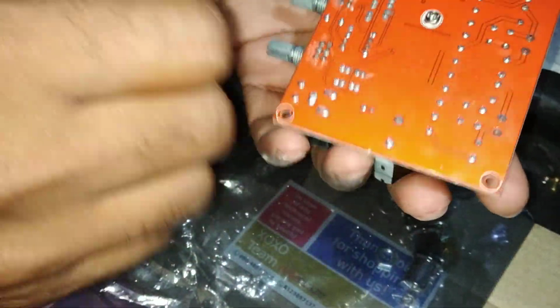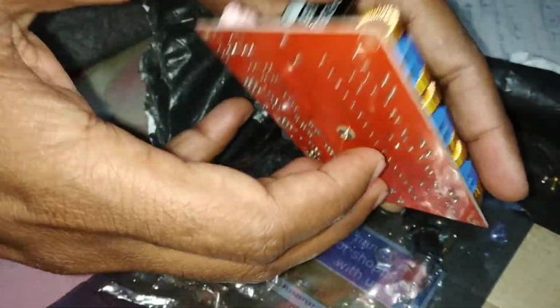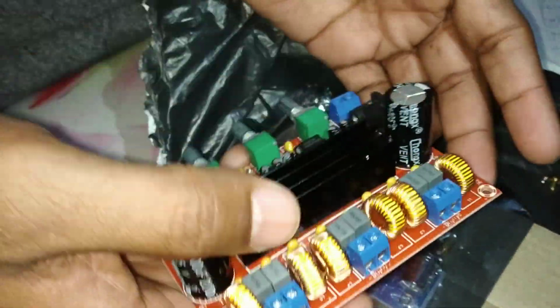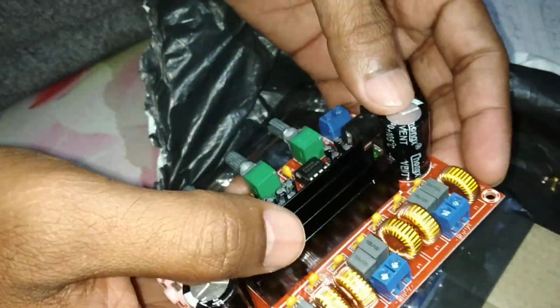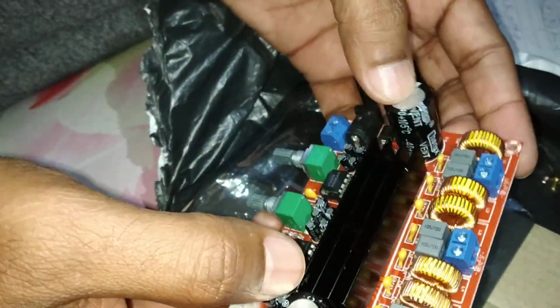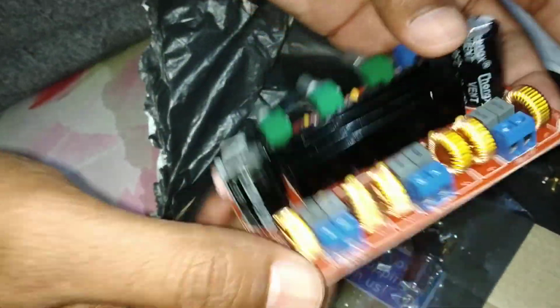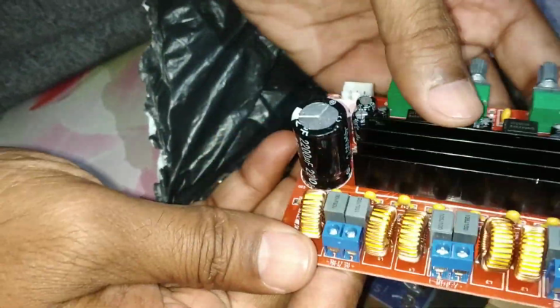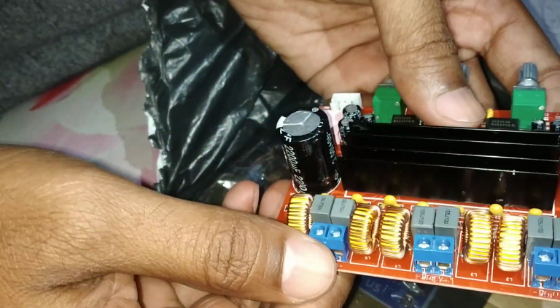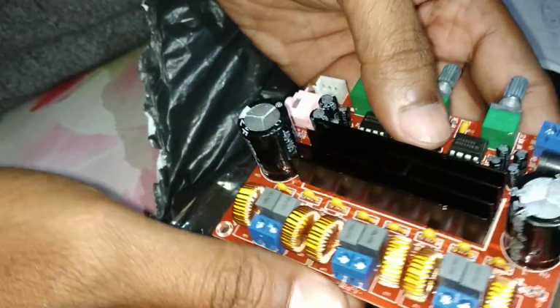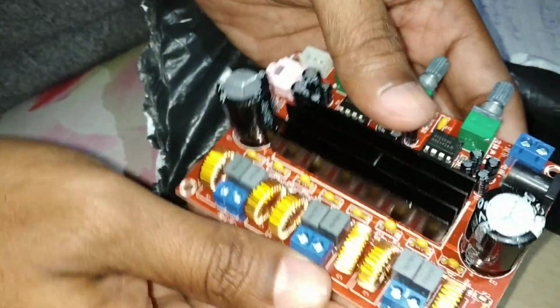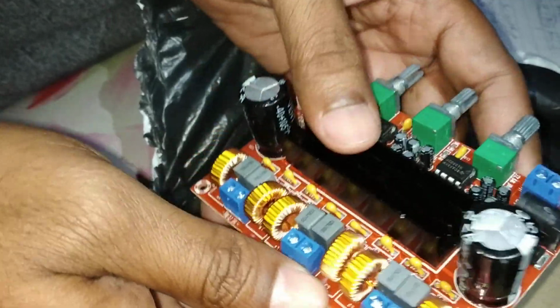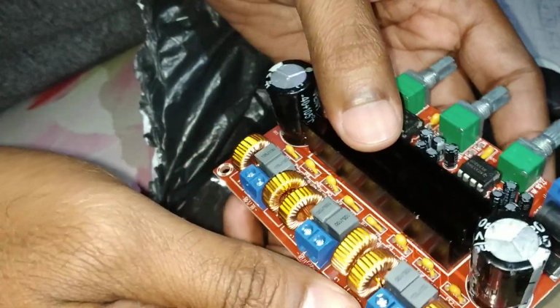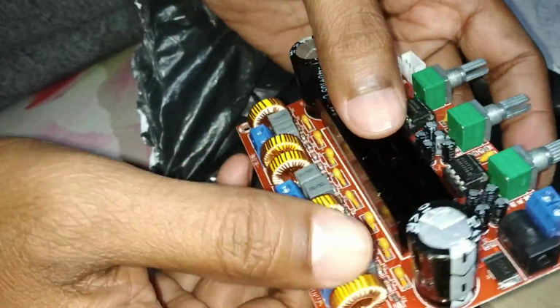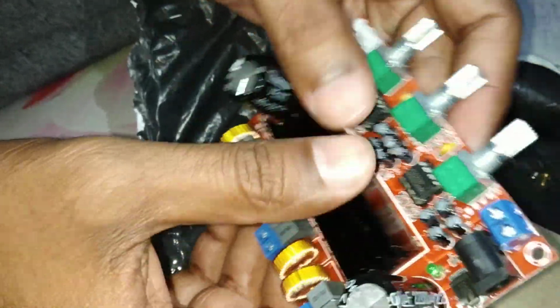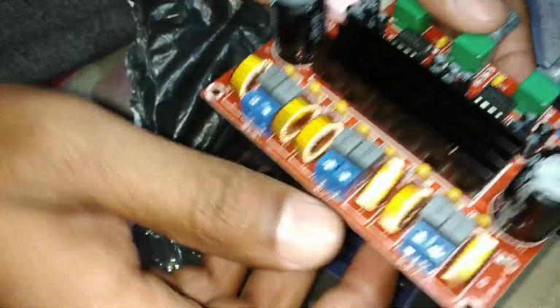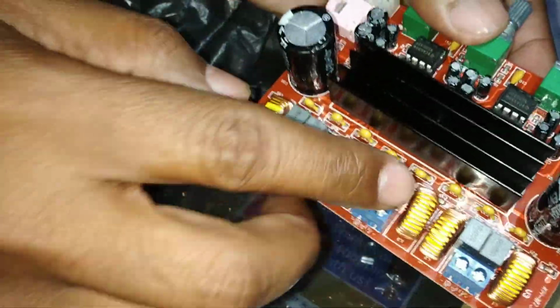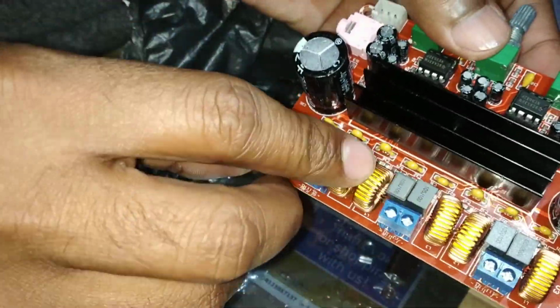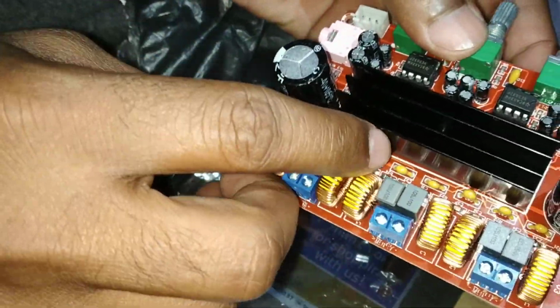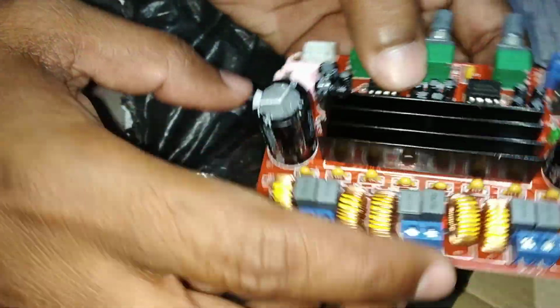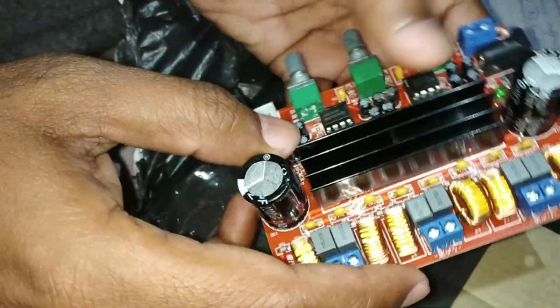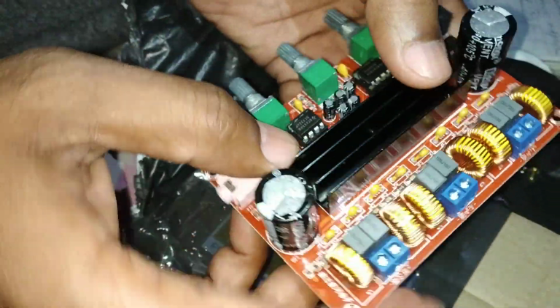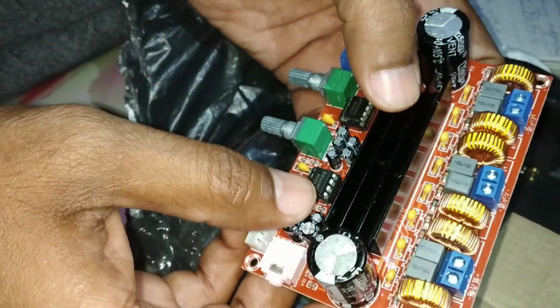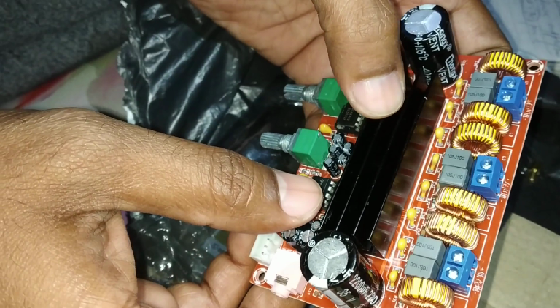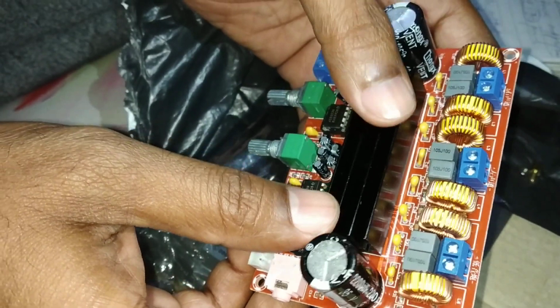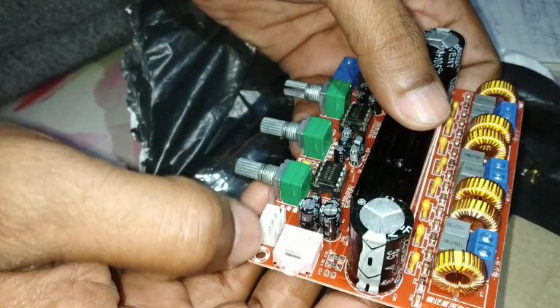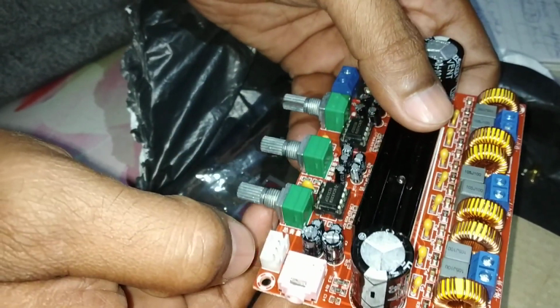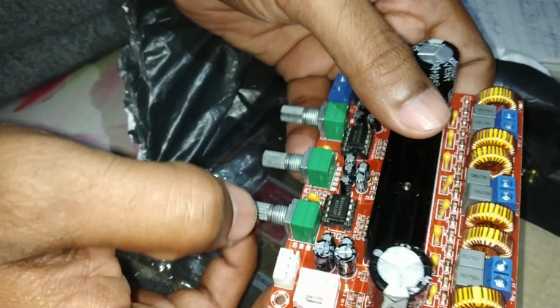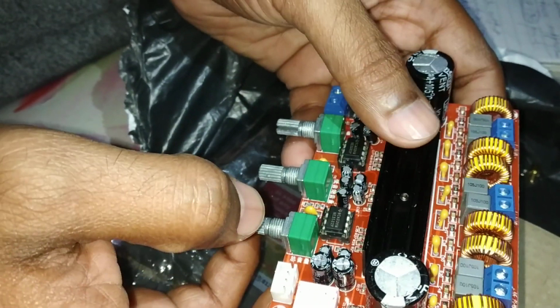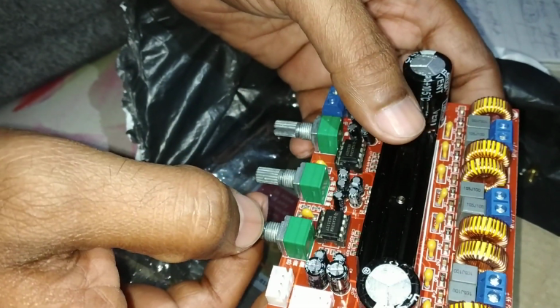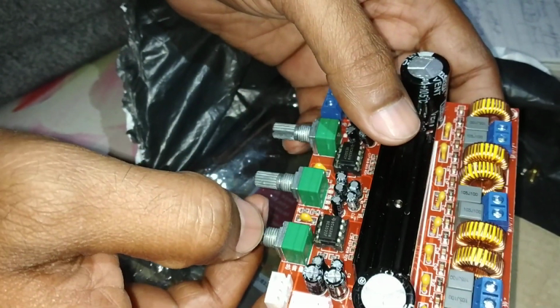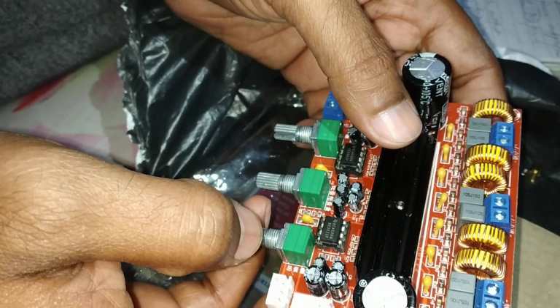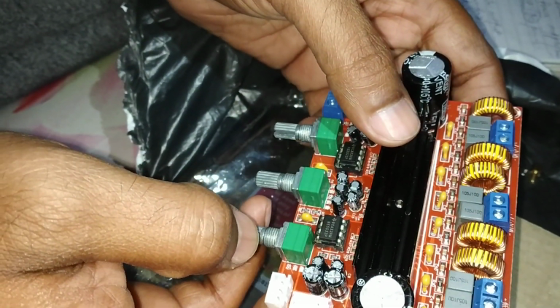First, let's talk about the build quality of the board. The build quality, as you can see, is very nice. Each and every connection is very well situated here. So let's talk about the power supply now.